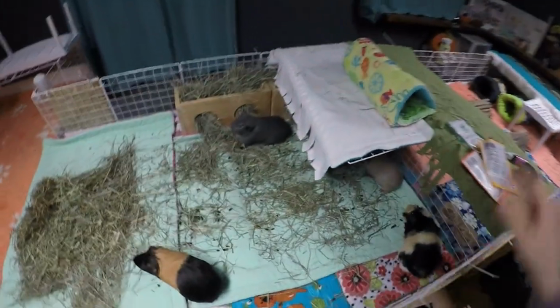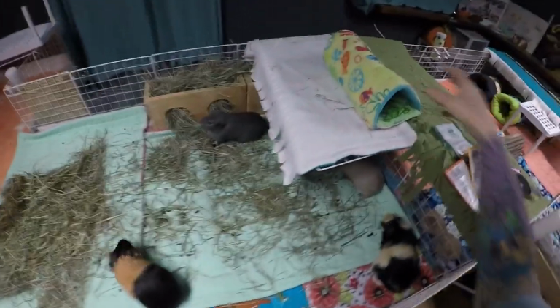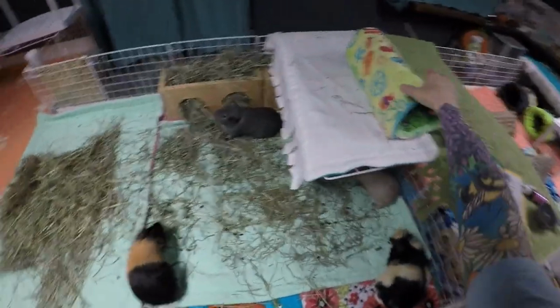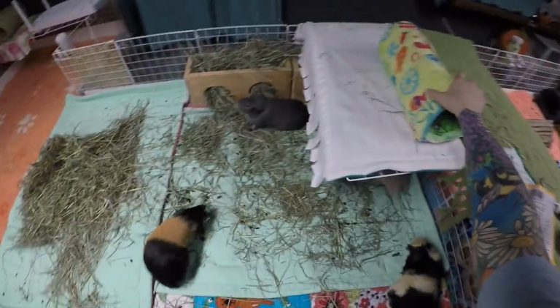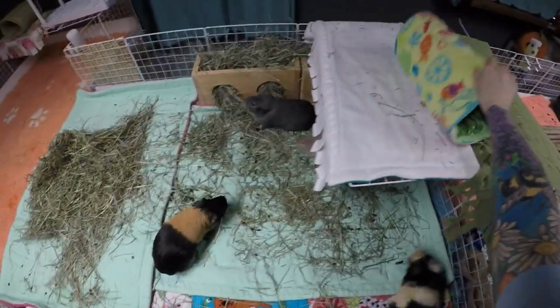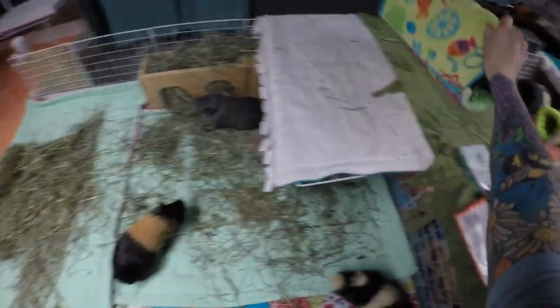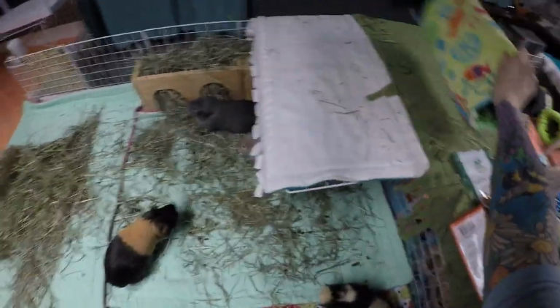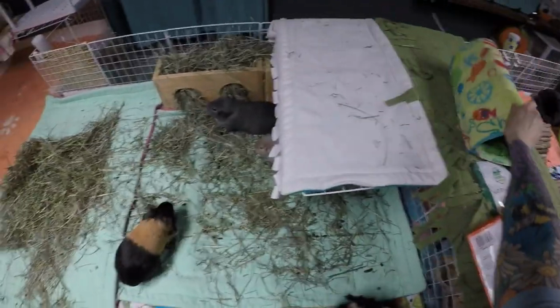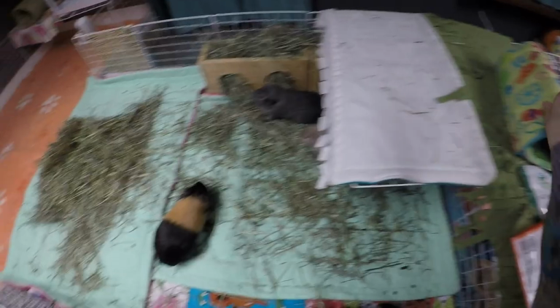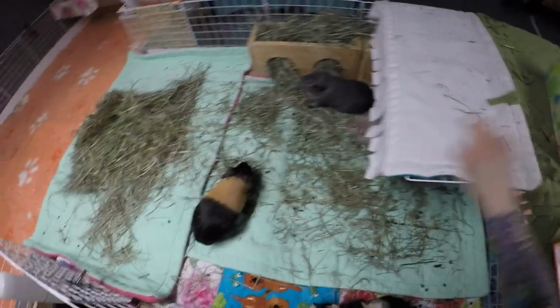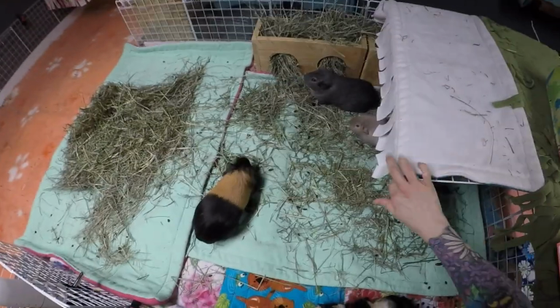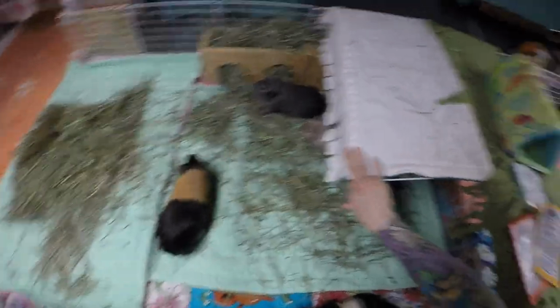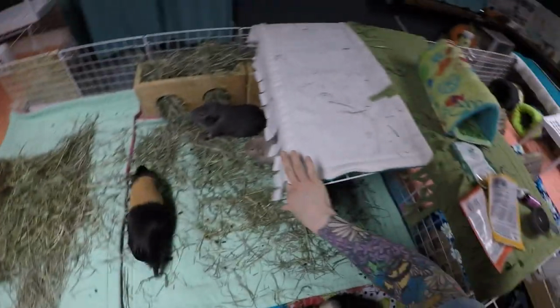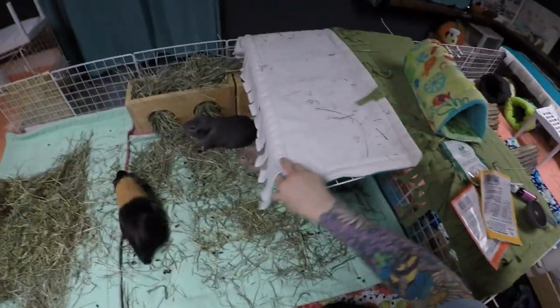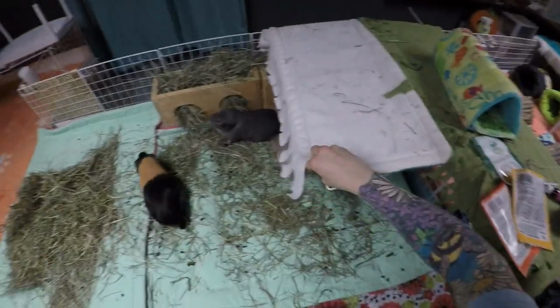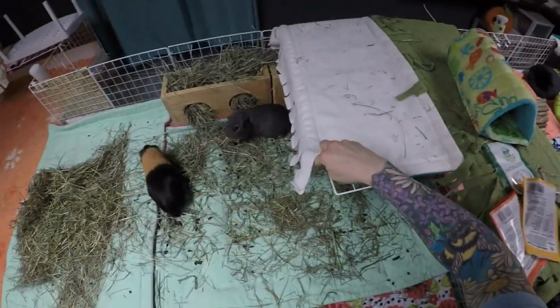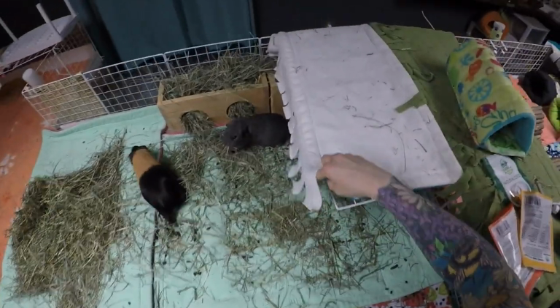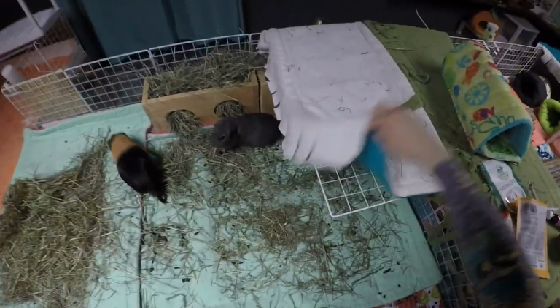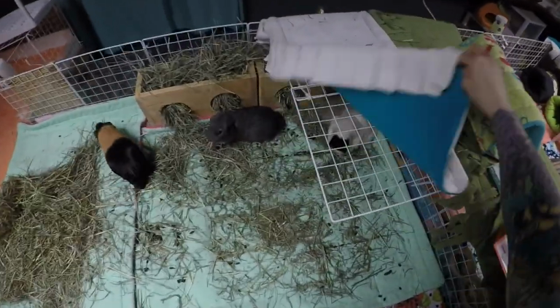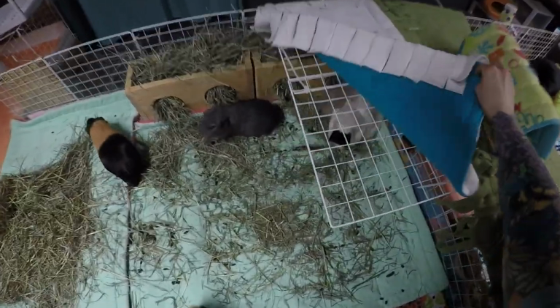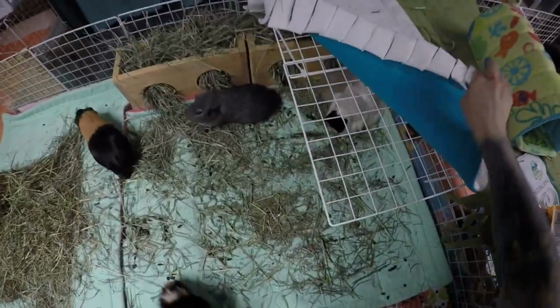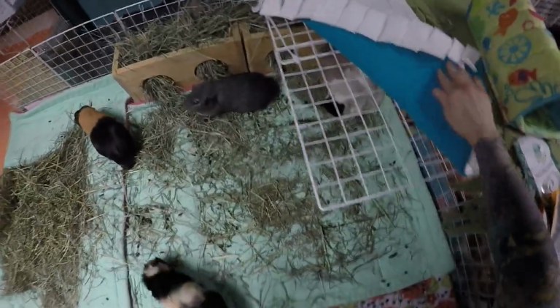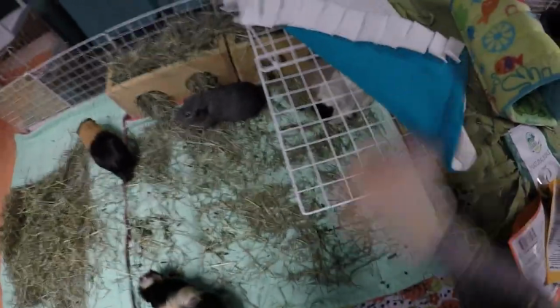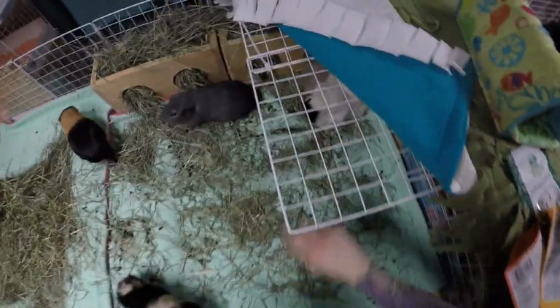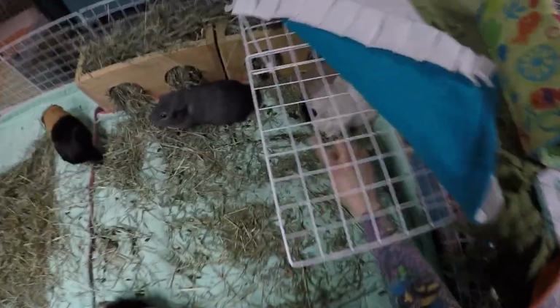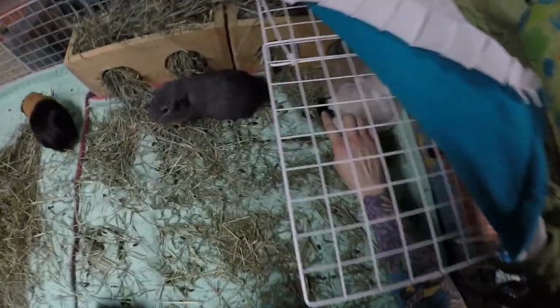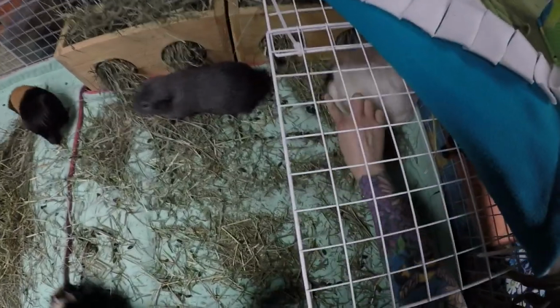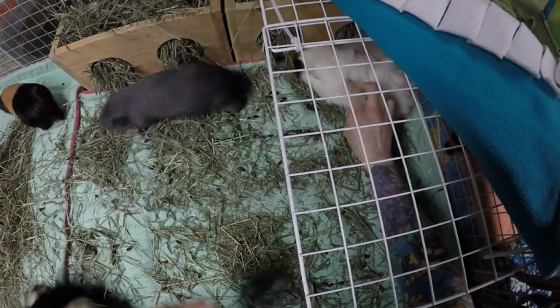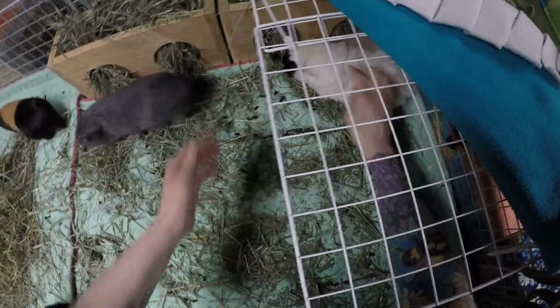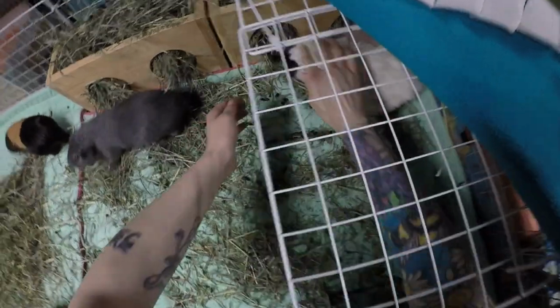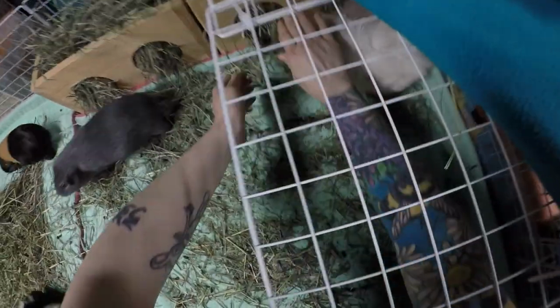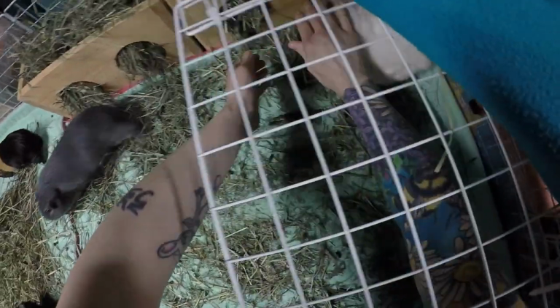I always pick up Velvet on cage cleaning nights just to check her feet and her little bum.